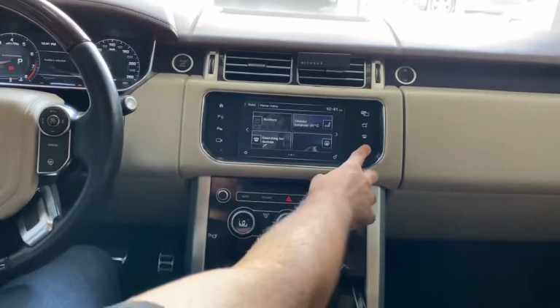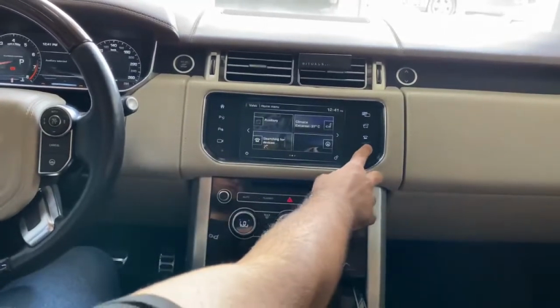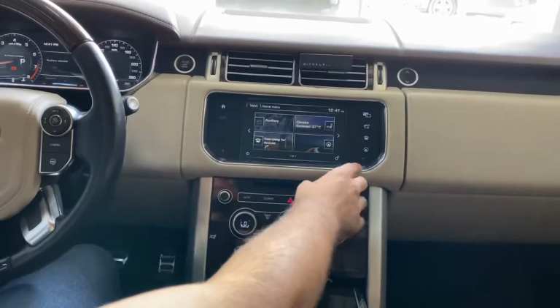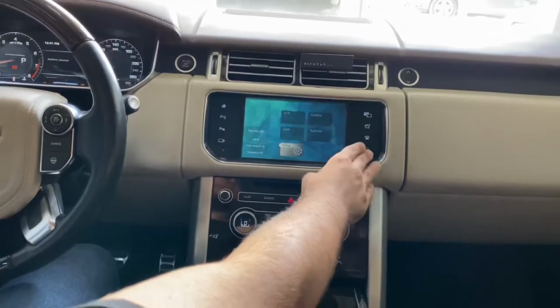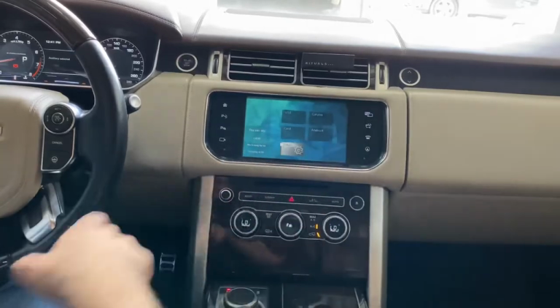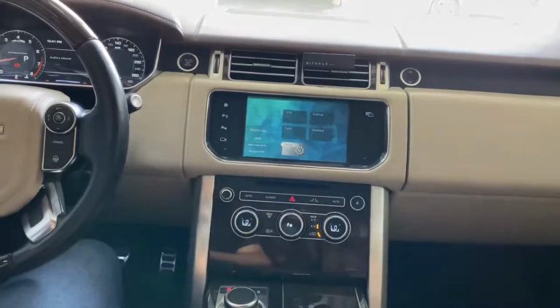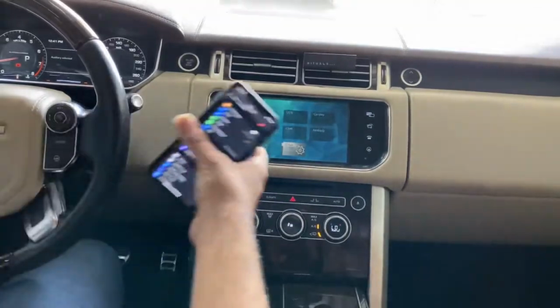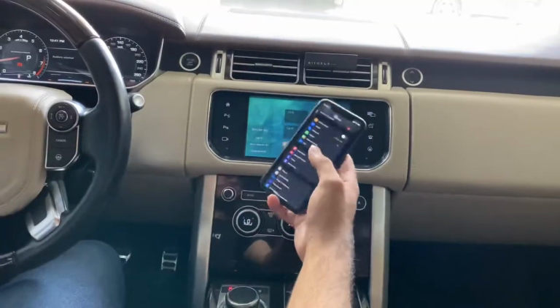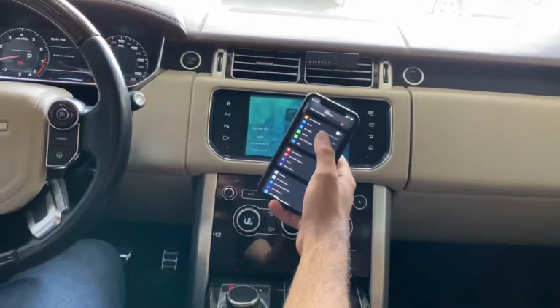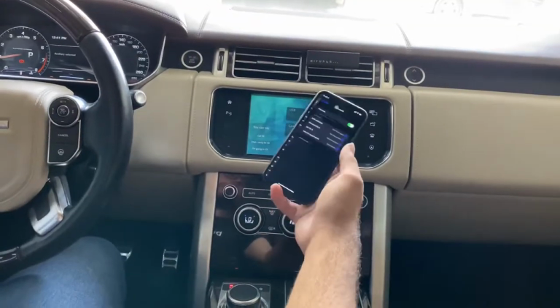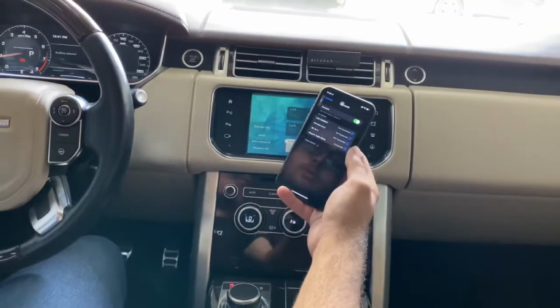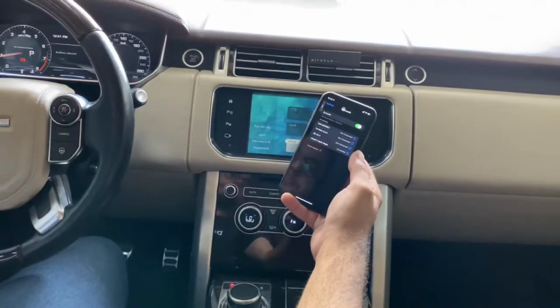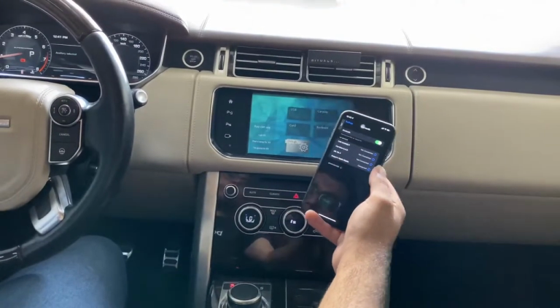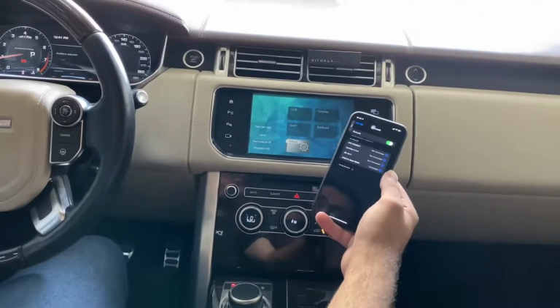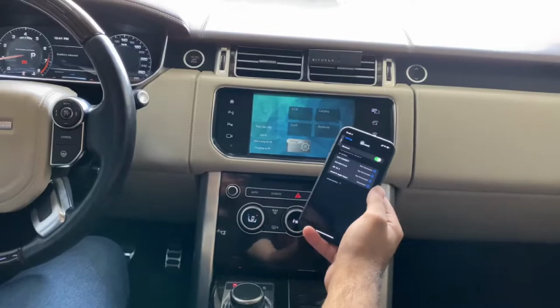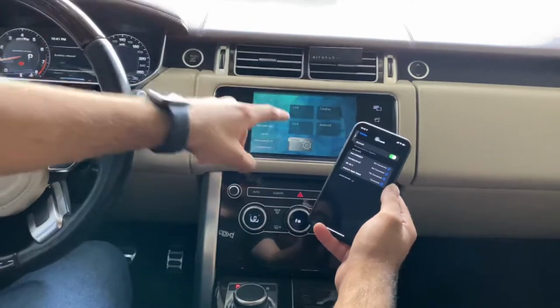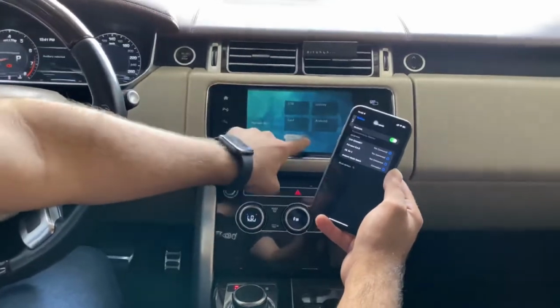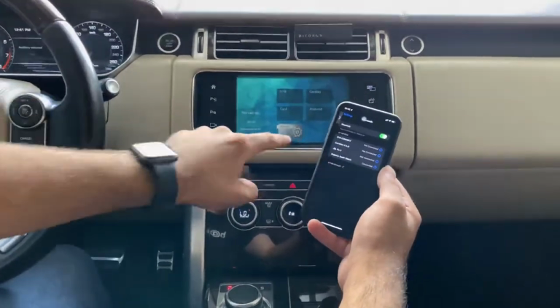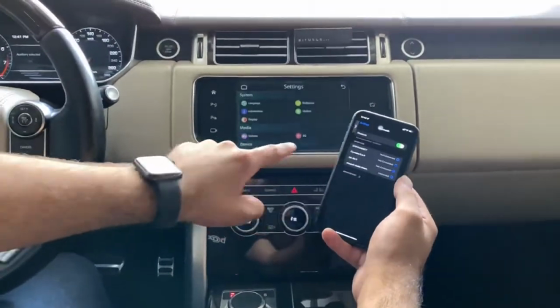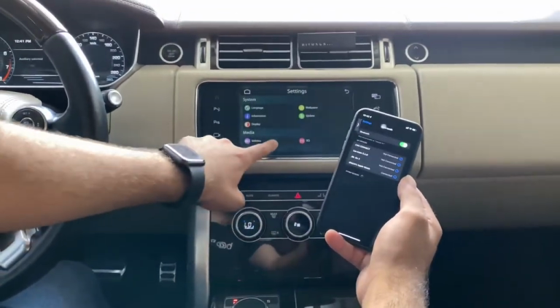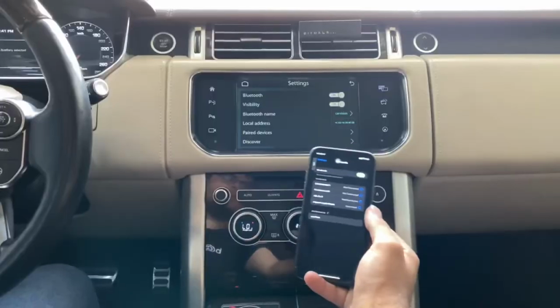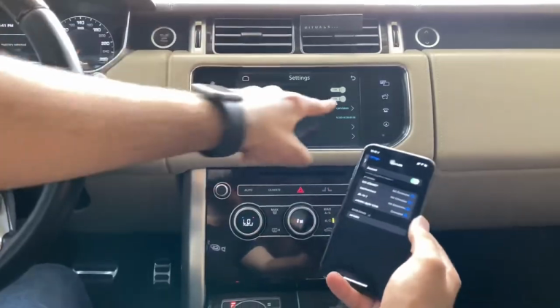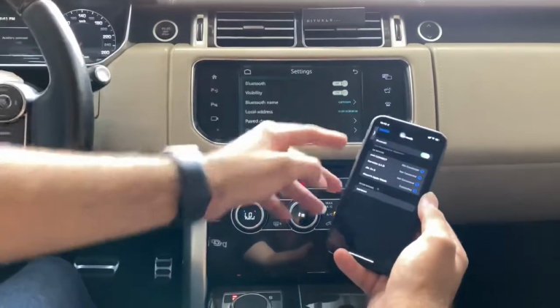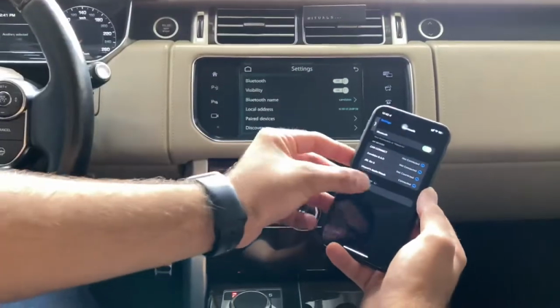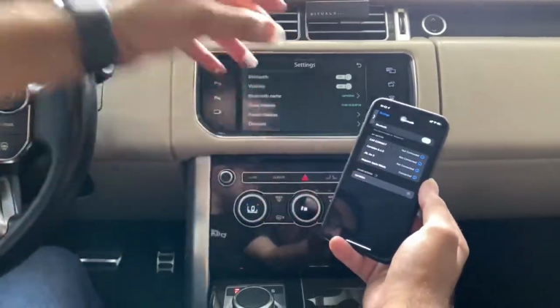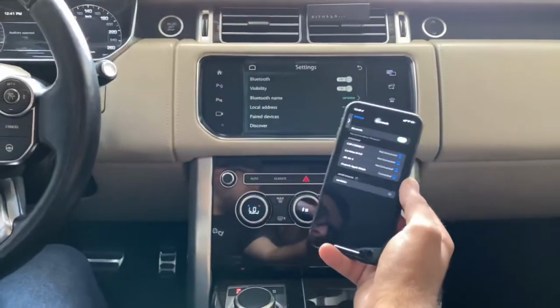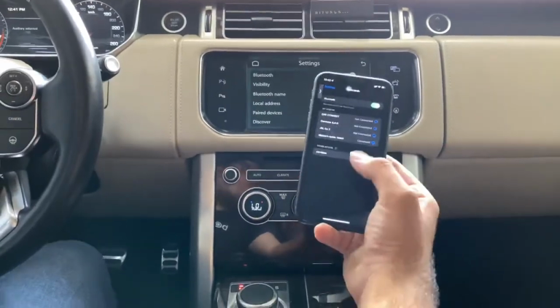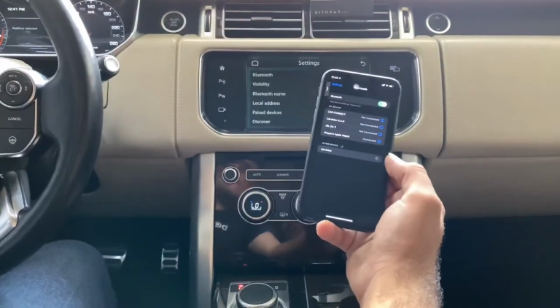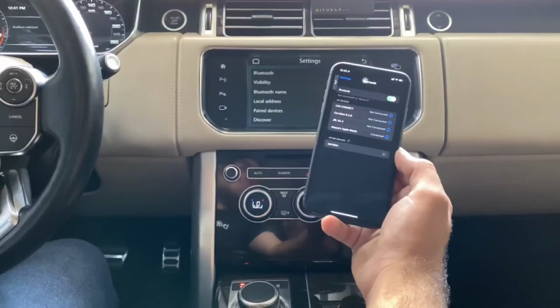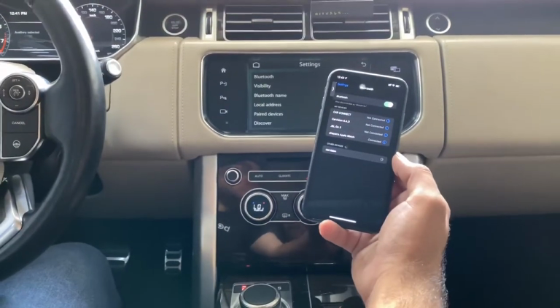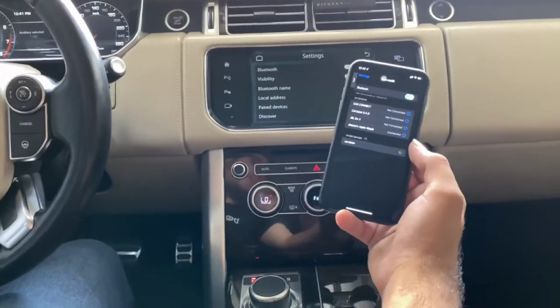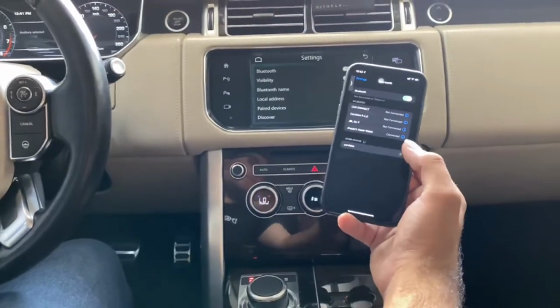Second, you need to press the navigation button and then go to Bluetooth. You should see the CarVision name in your Bluetooth device list. The device name is CarVision — you can simply press on the name. It may take a few seconds.